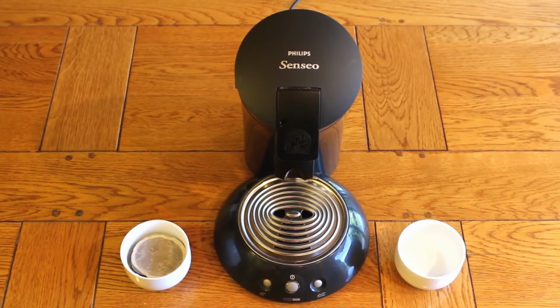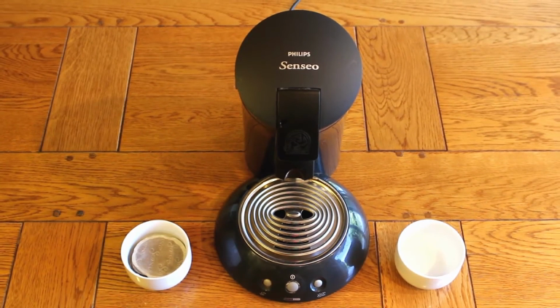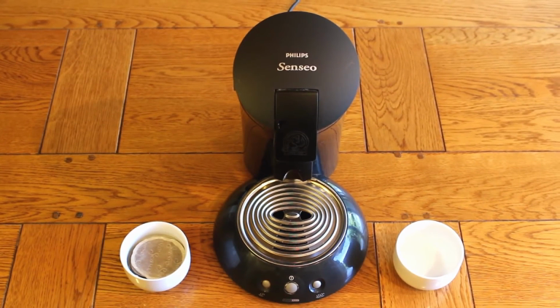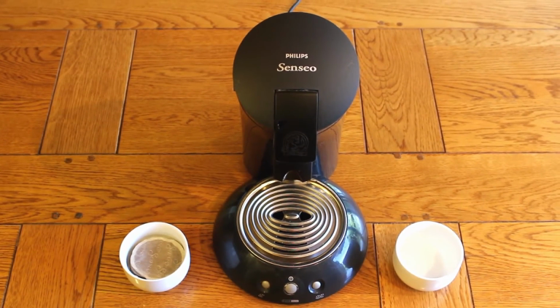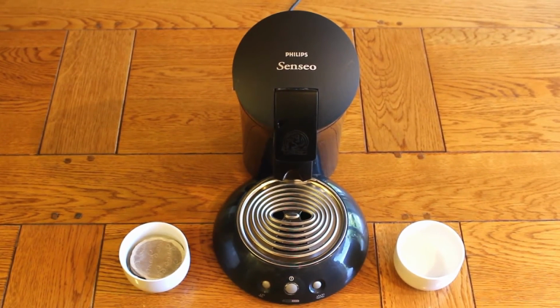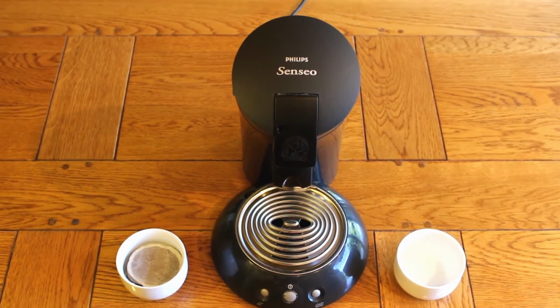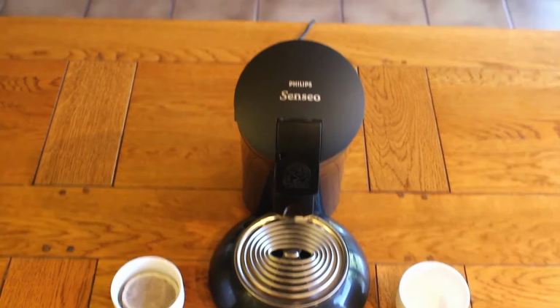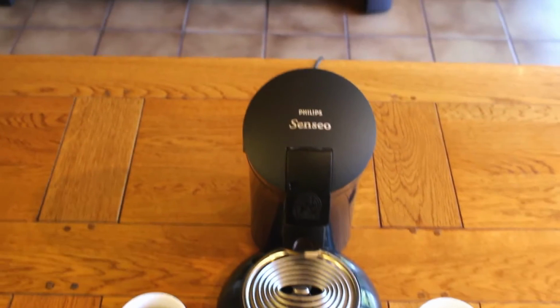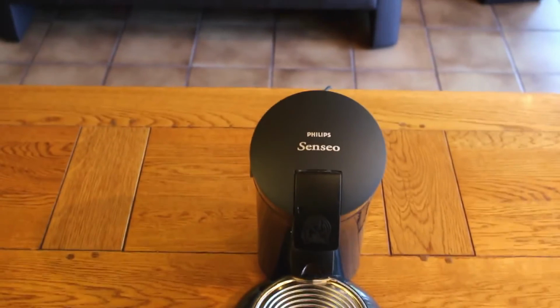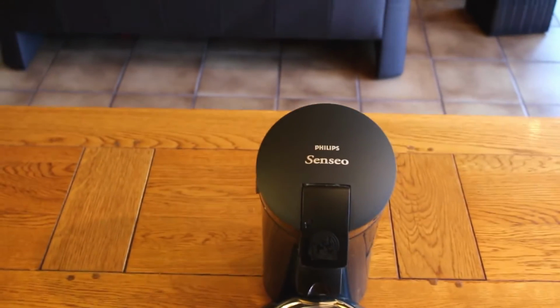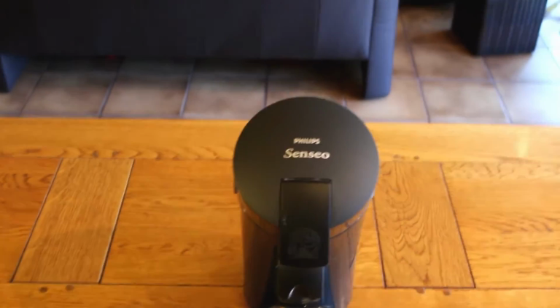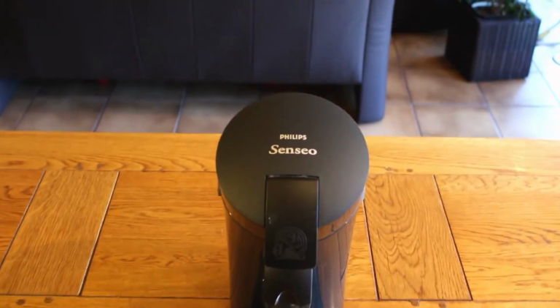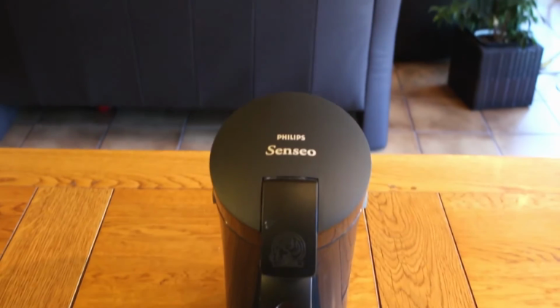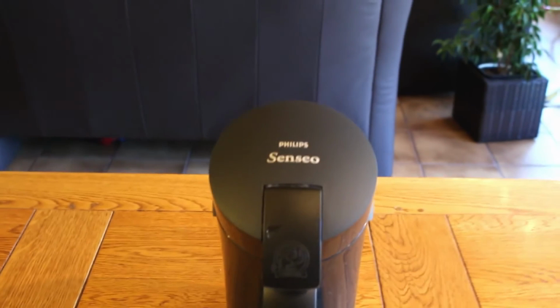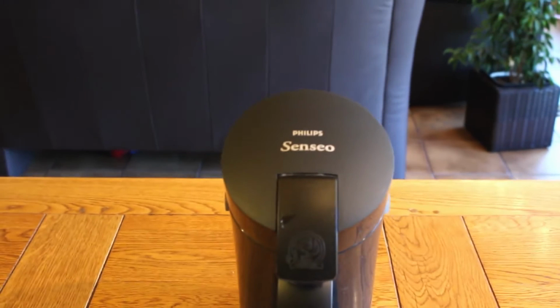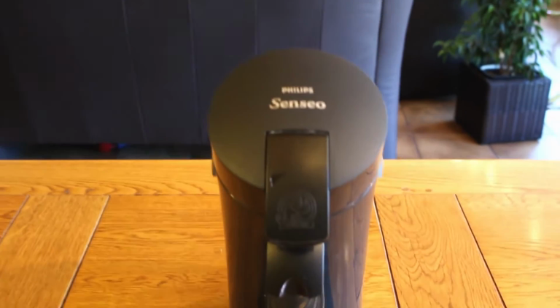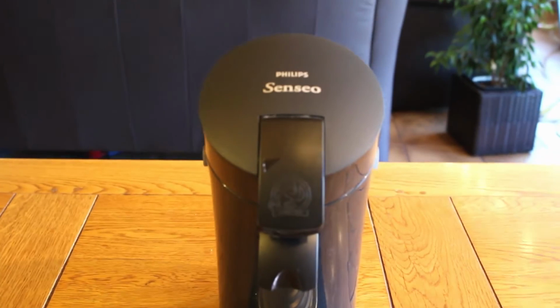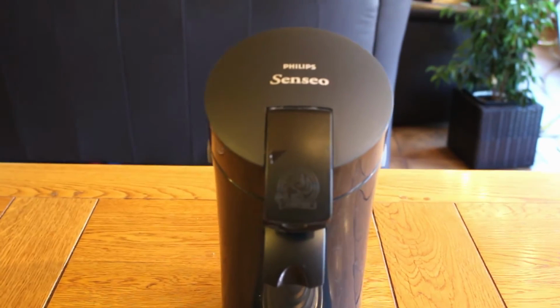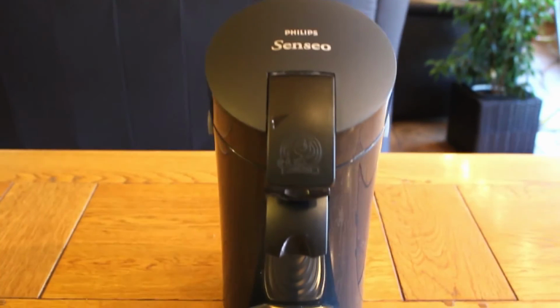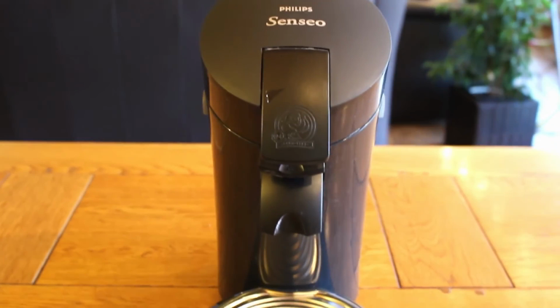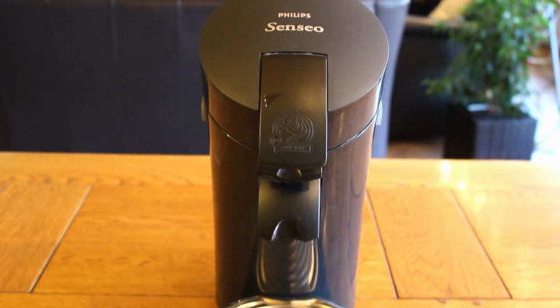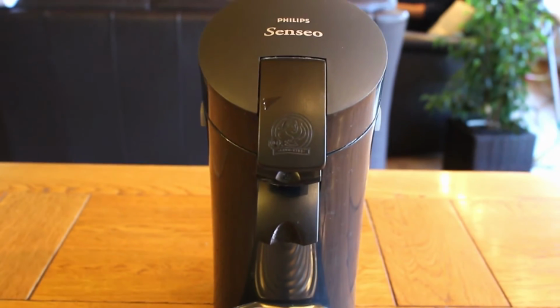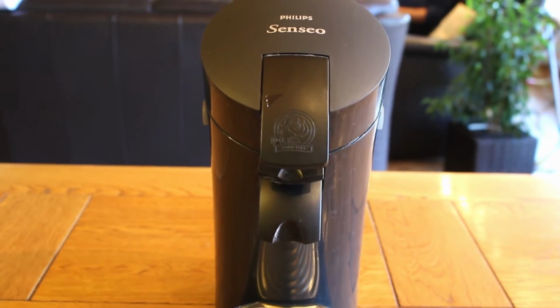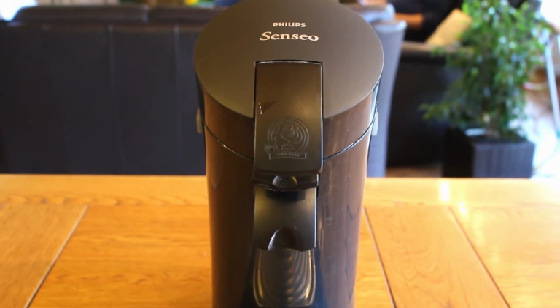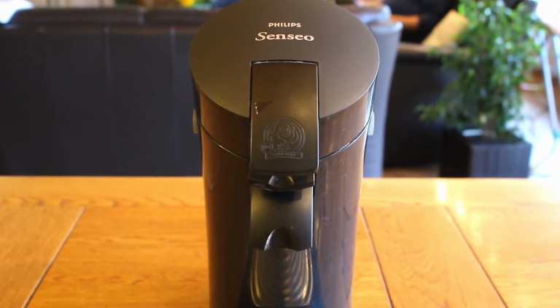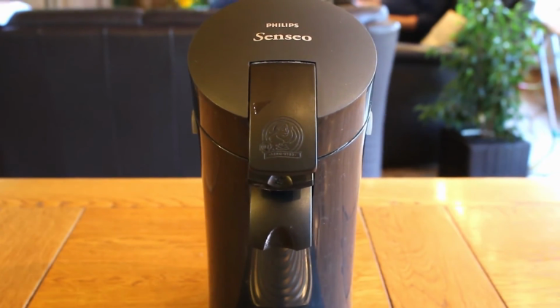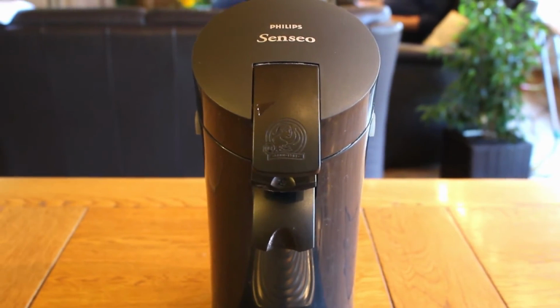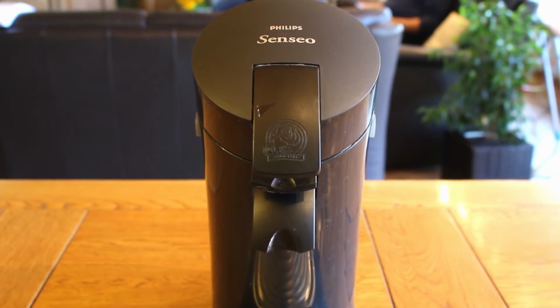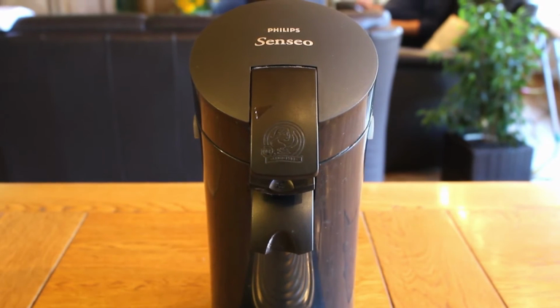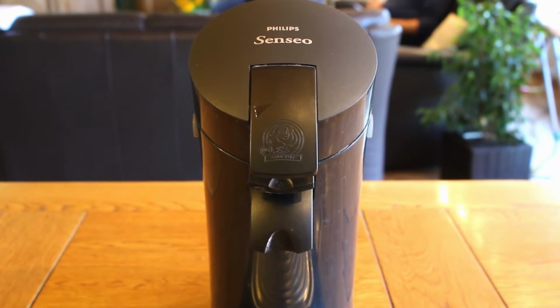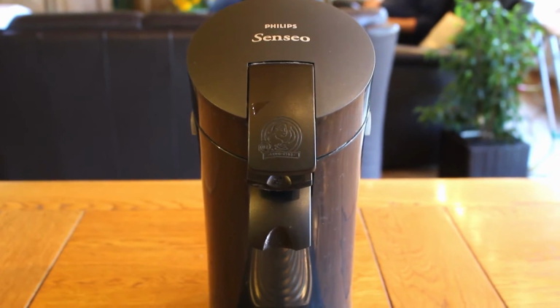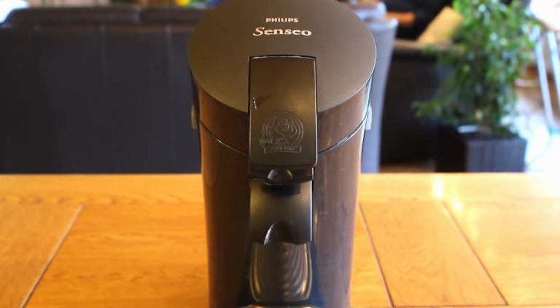Let me explain the term Hanidashi based on the example of two coffee machines. The first coffee machine has no Hanidashi implemented. But what does it mean?